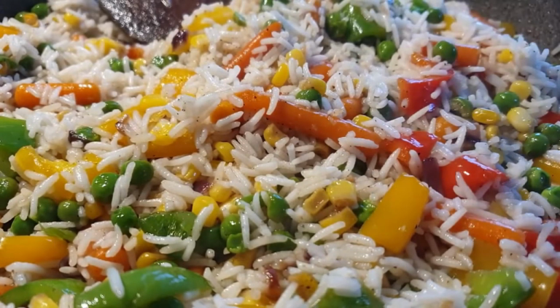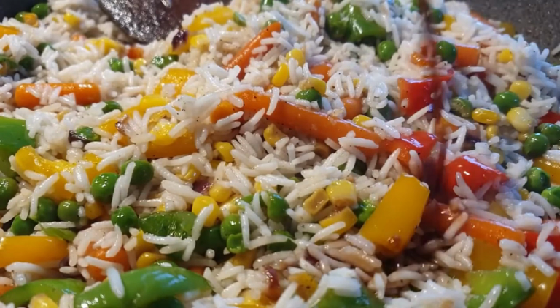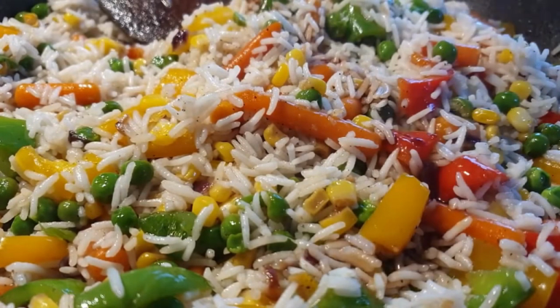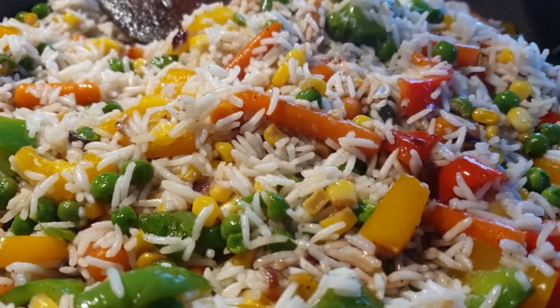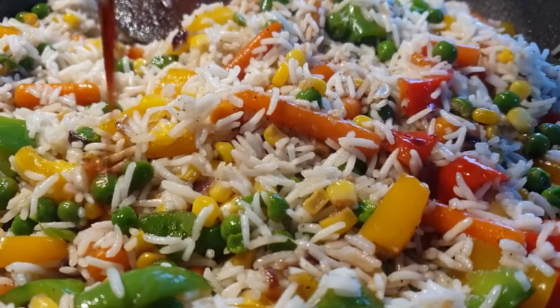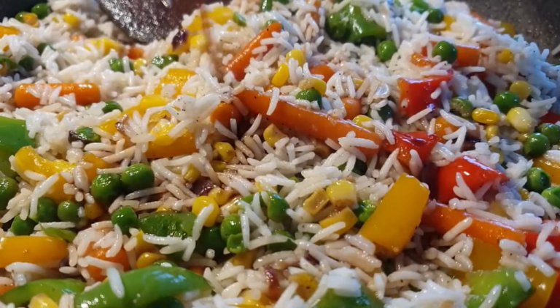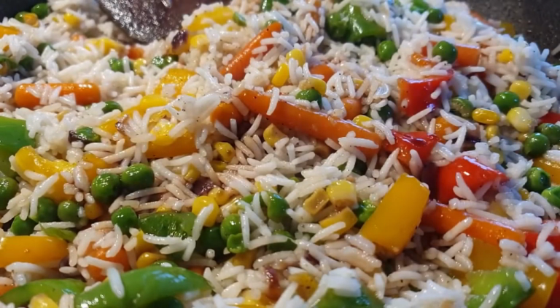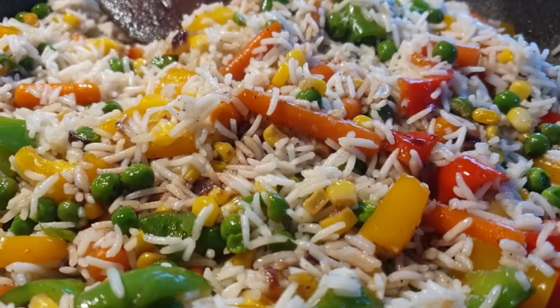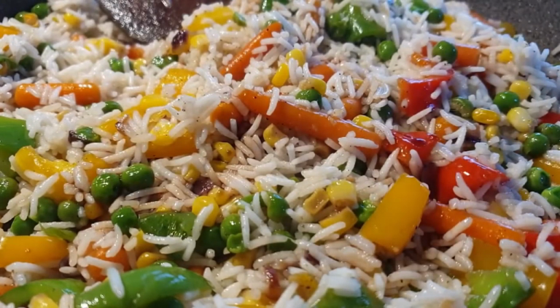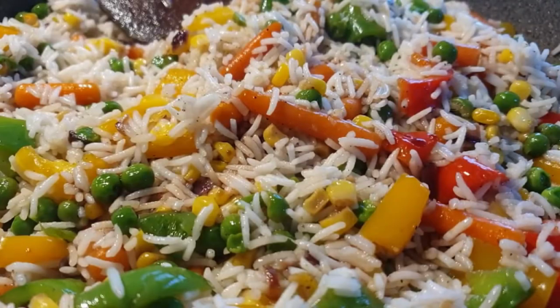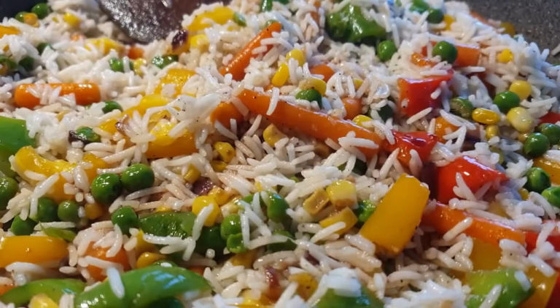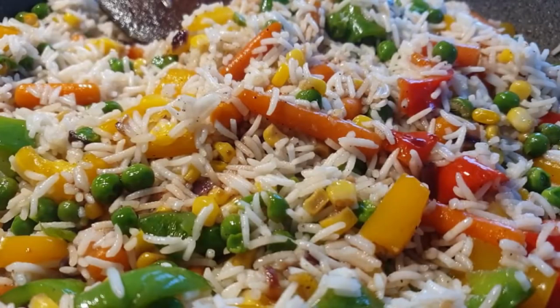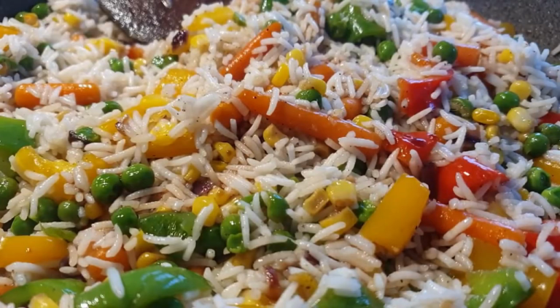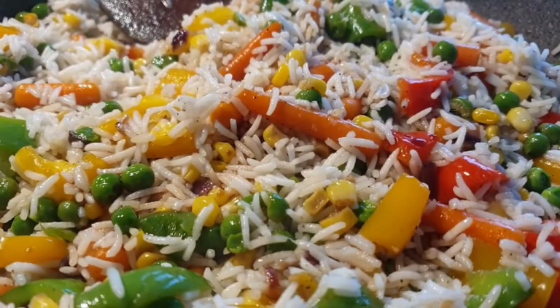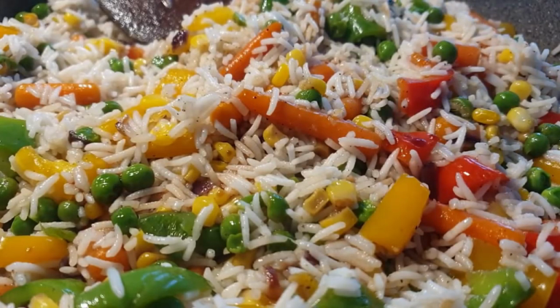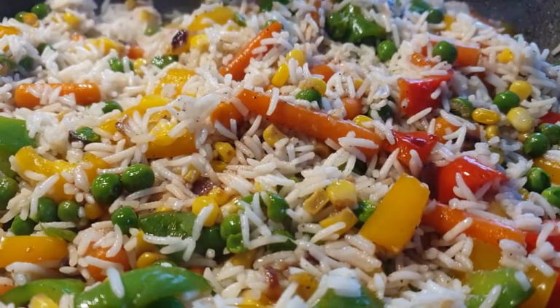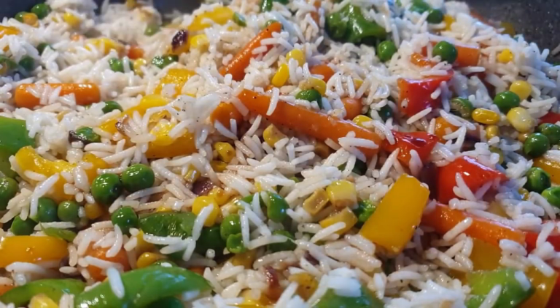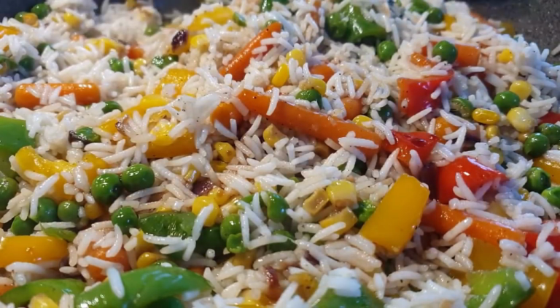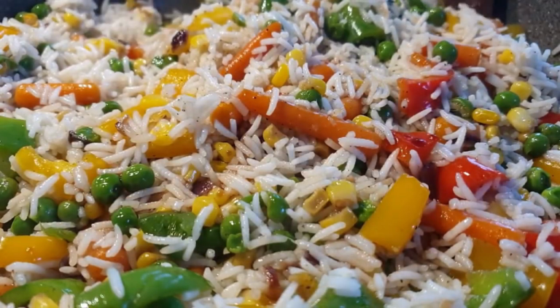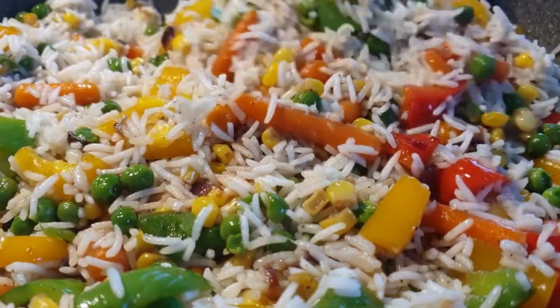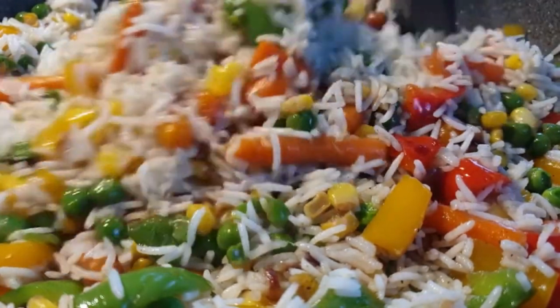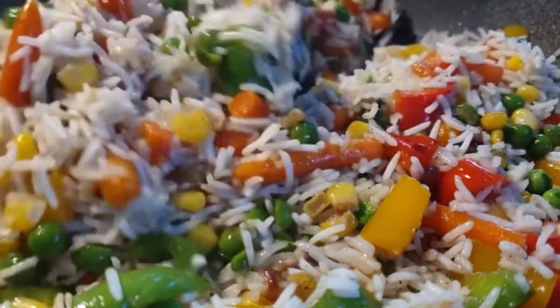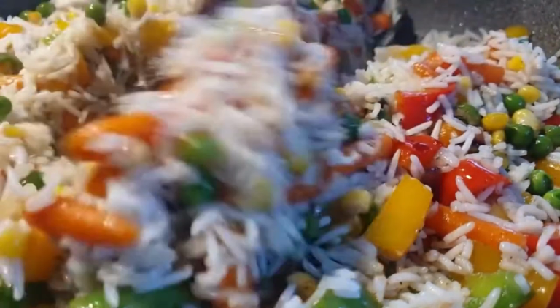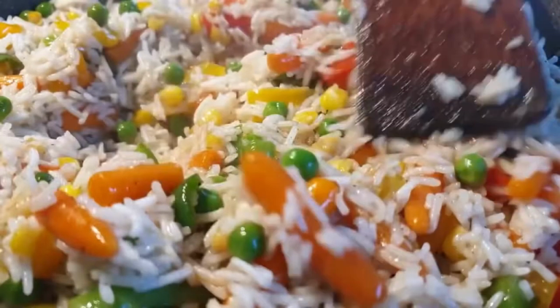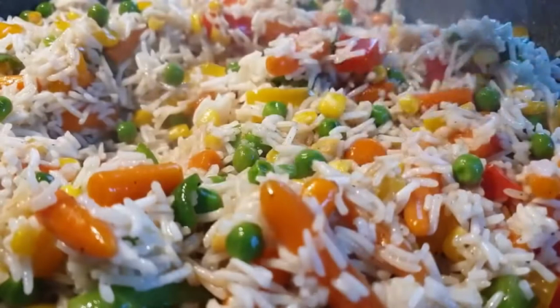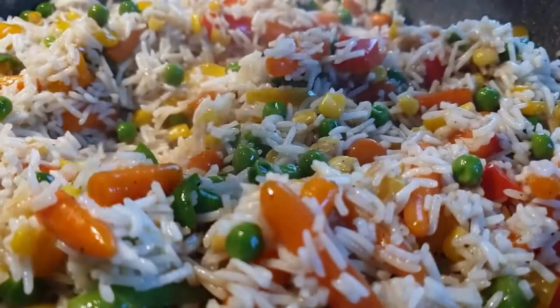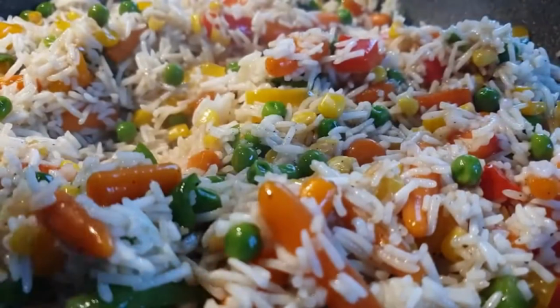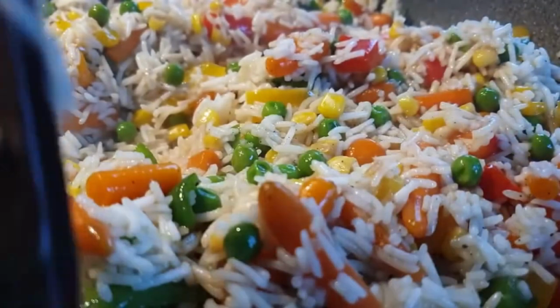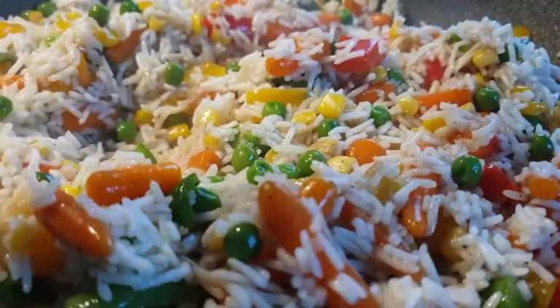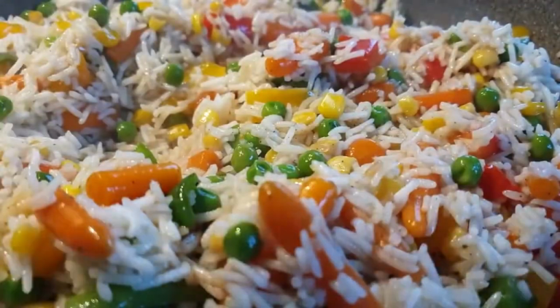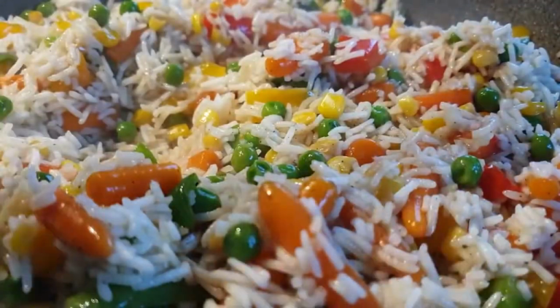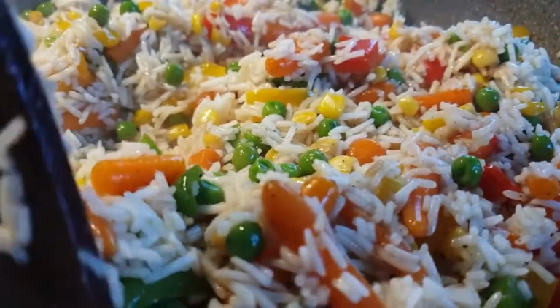Then I added just a little bit of soy sauce to the rice as well, mixed it well, let it dry completely, and your rice is ready to serve.